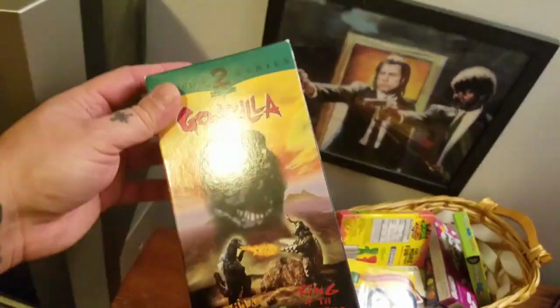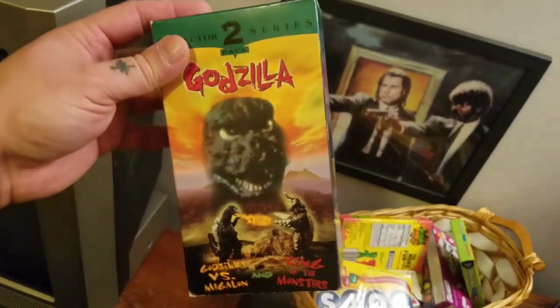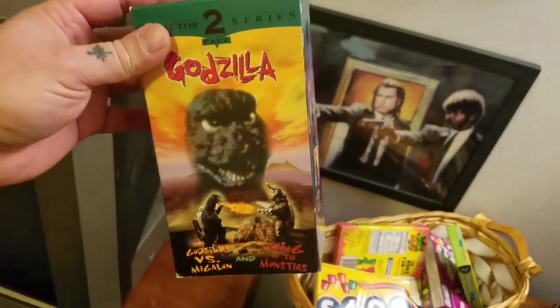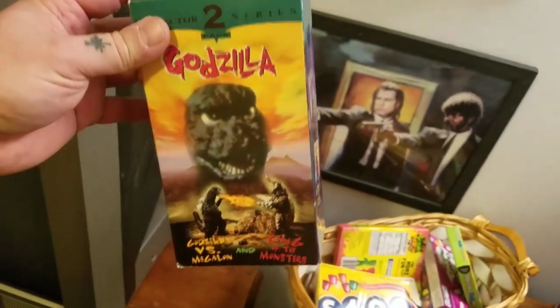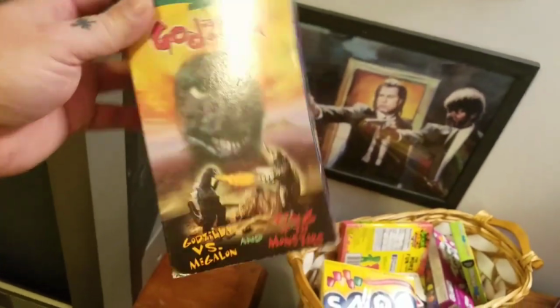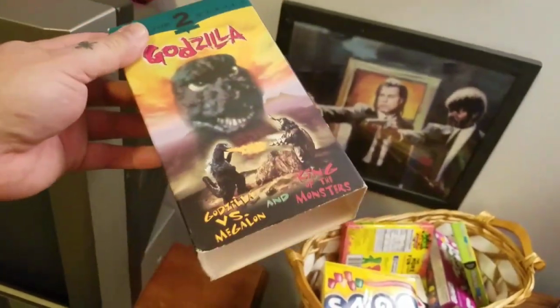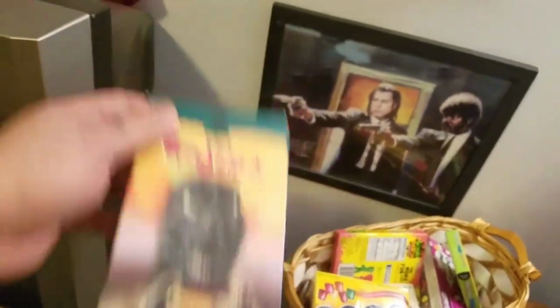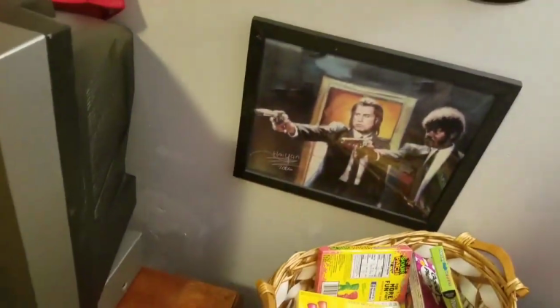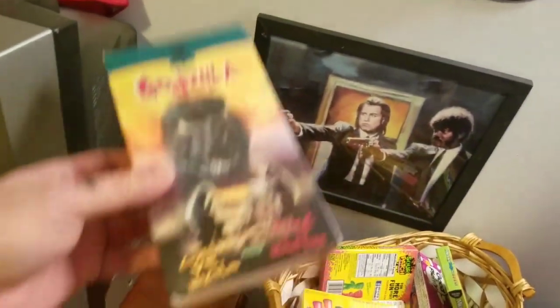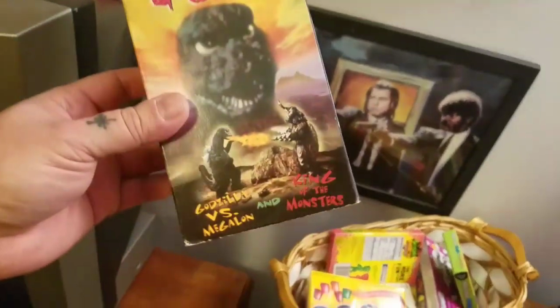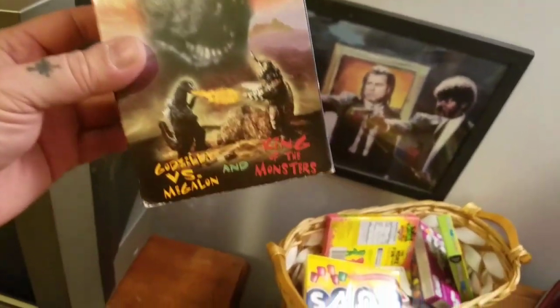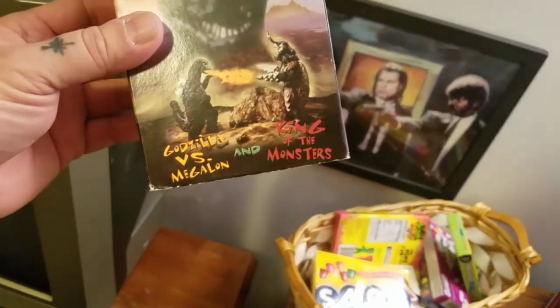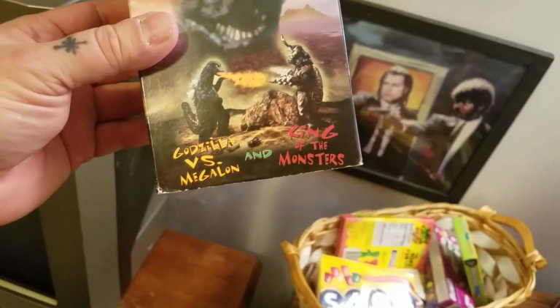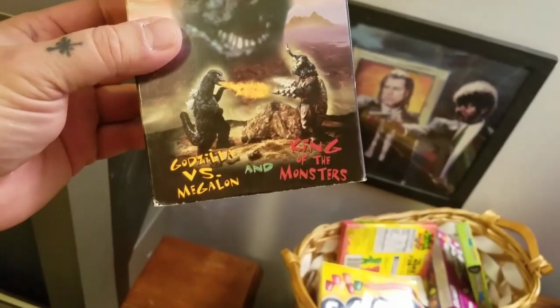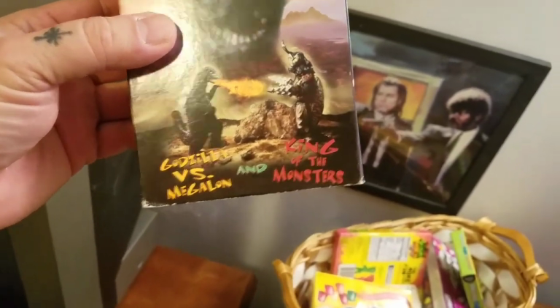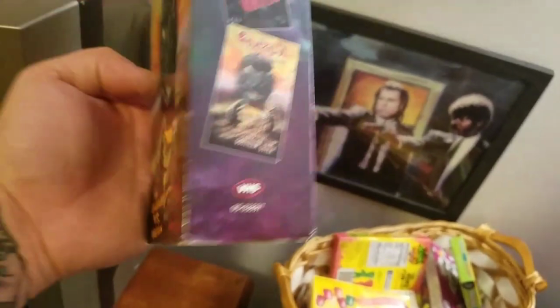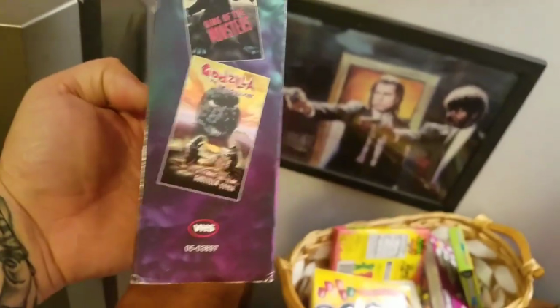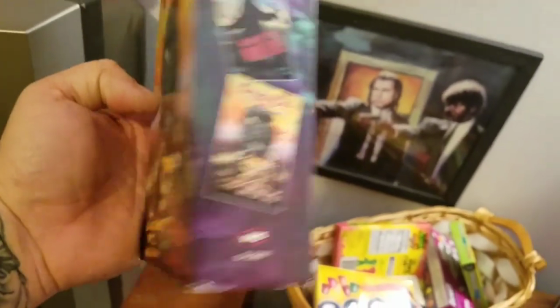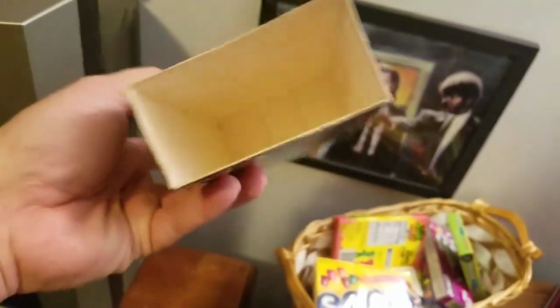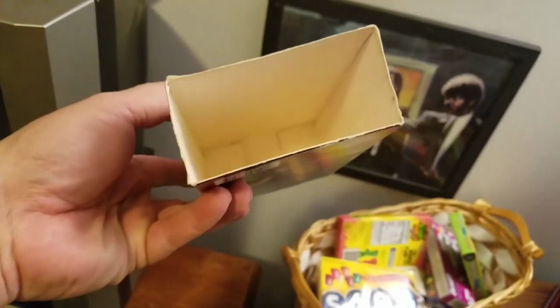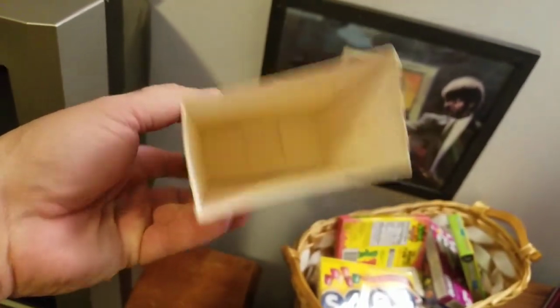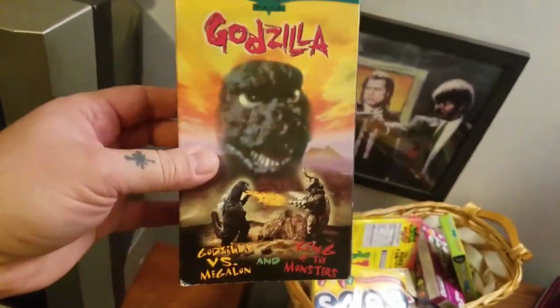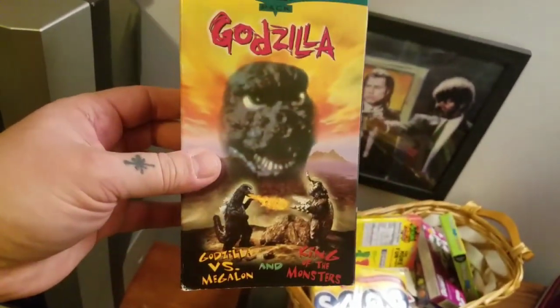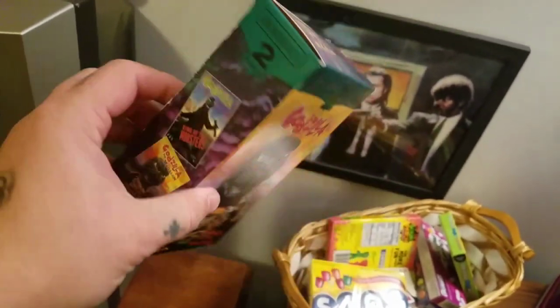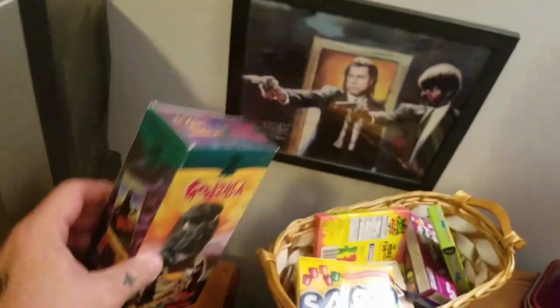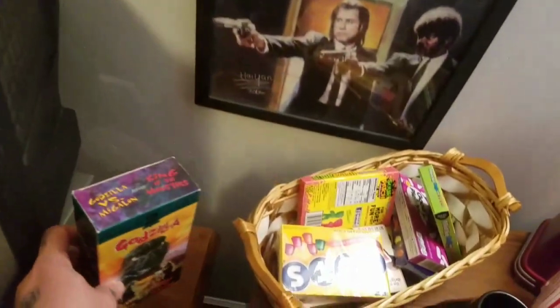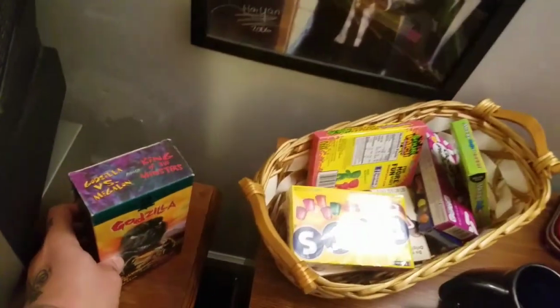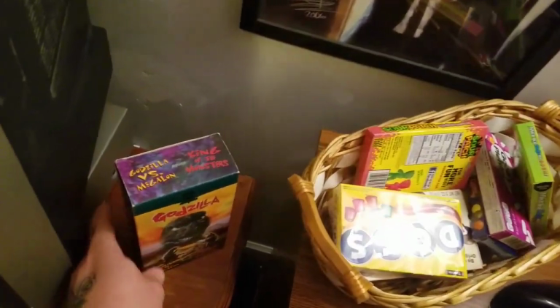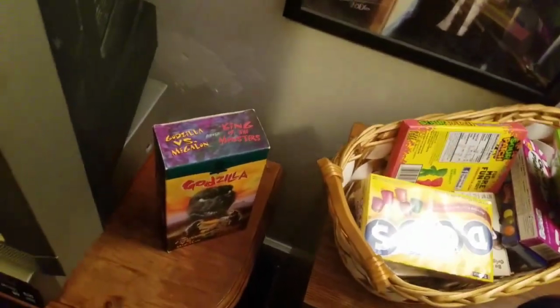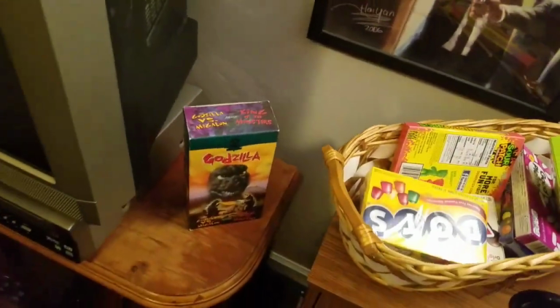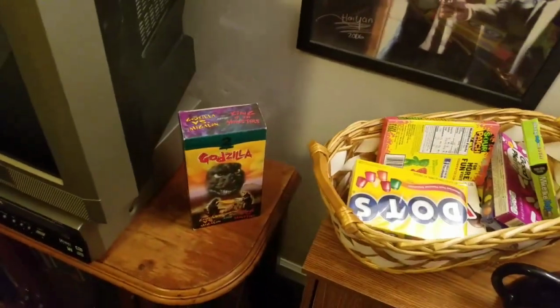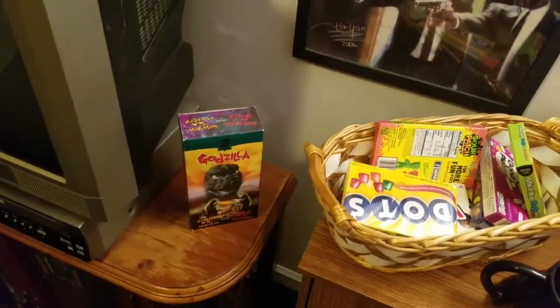She picked this up for me — even though I got all the Godzillas on VHS, this has Godzilla vs. Megalon and the first one, King of Monsters. The tapes are molded, but I told her I don't care — I'll set that there as a little display piece.